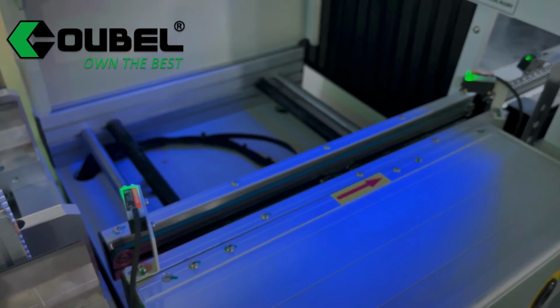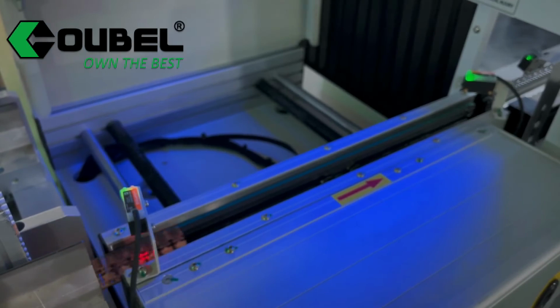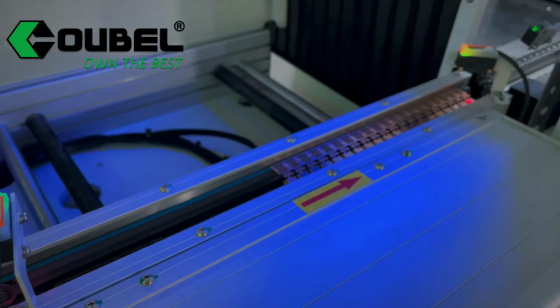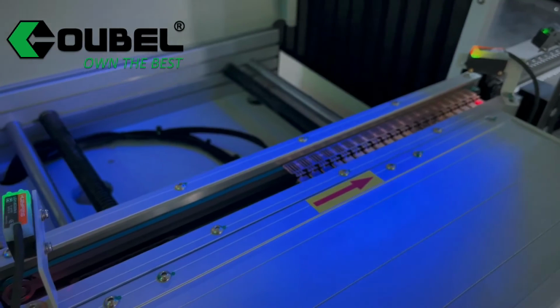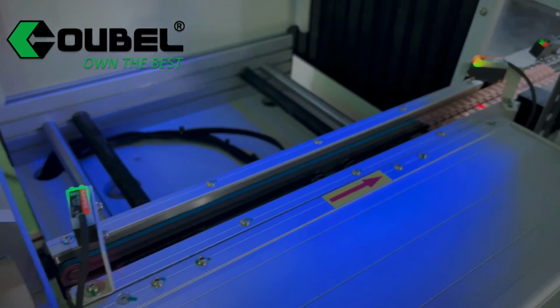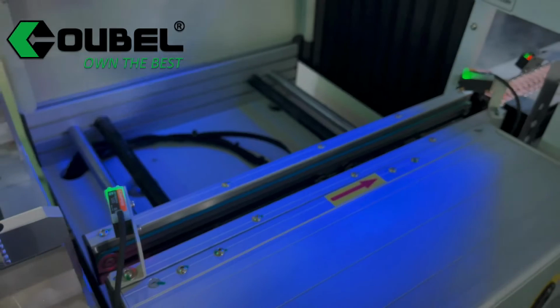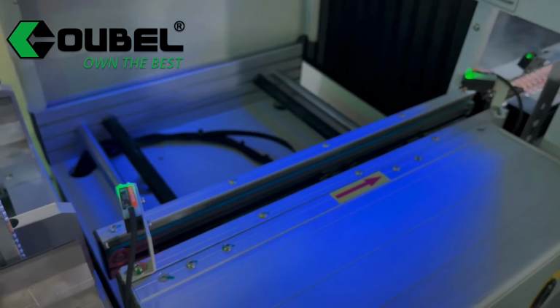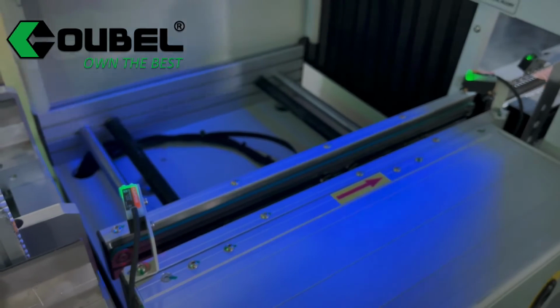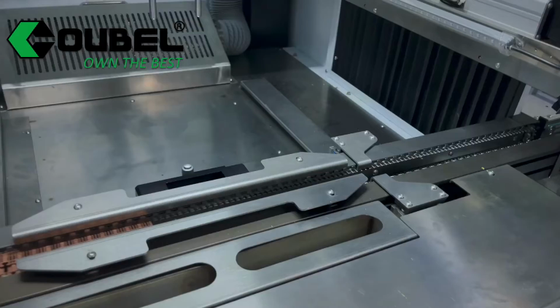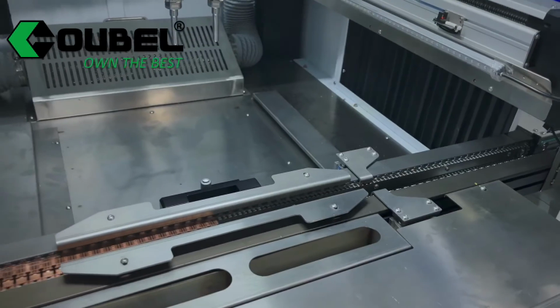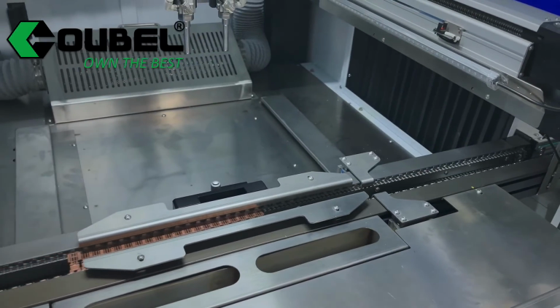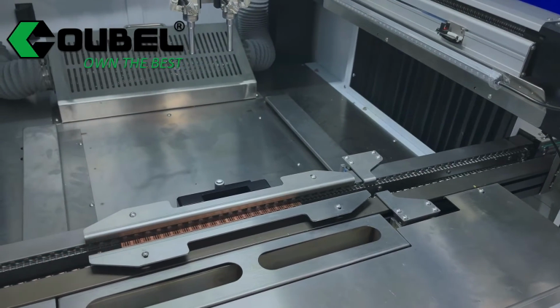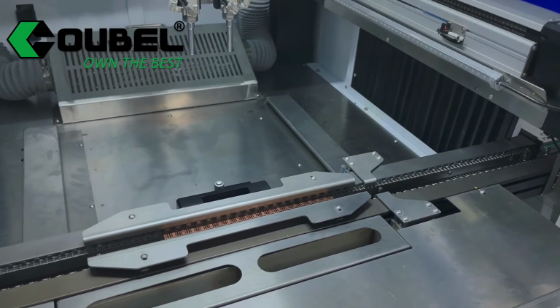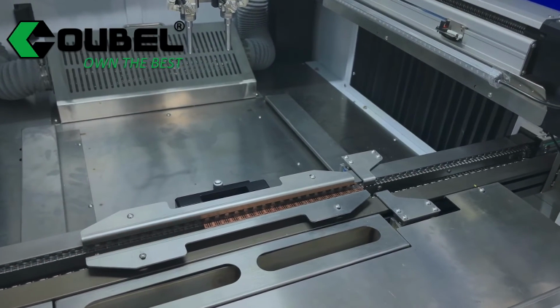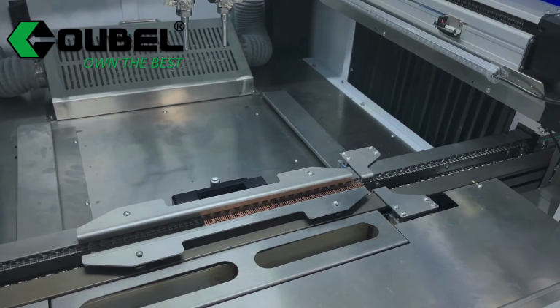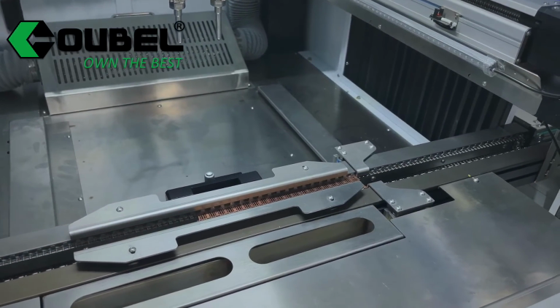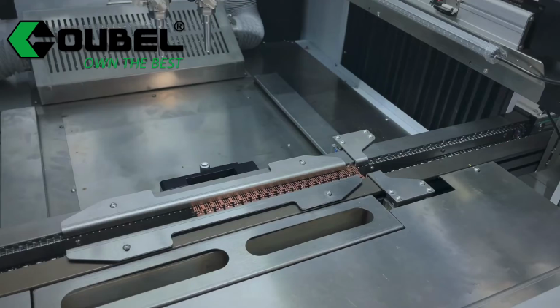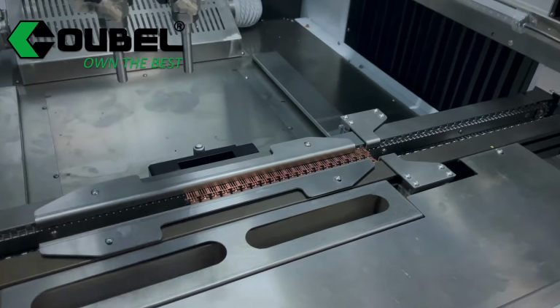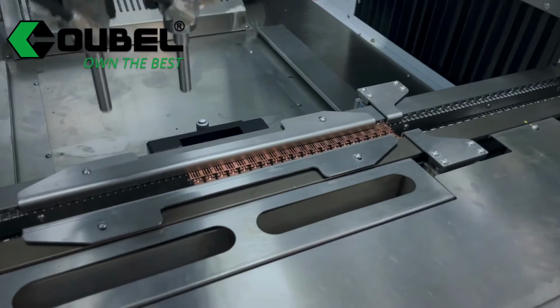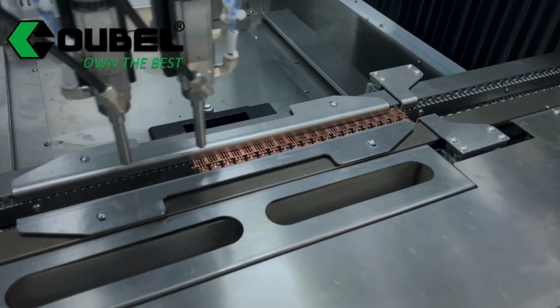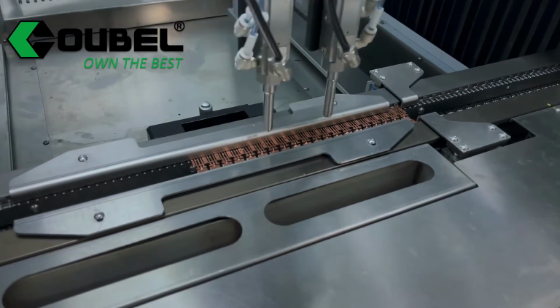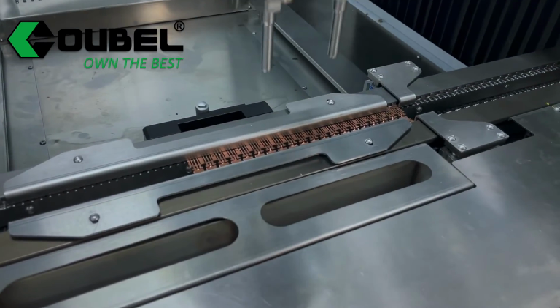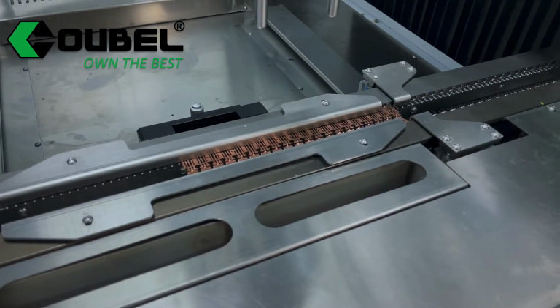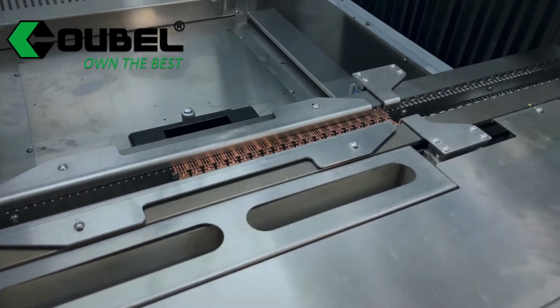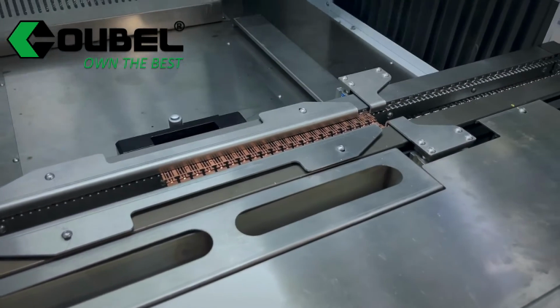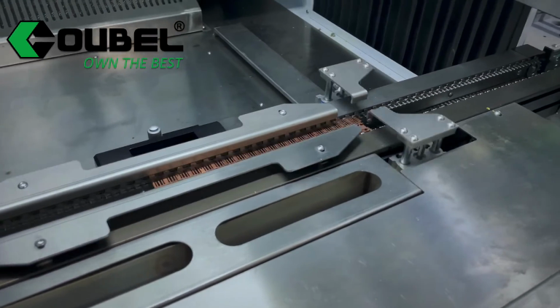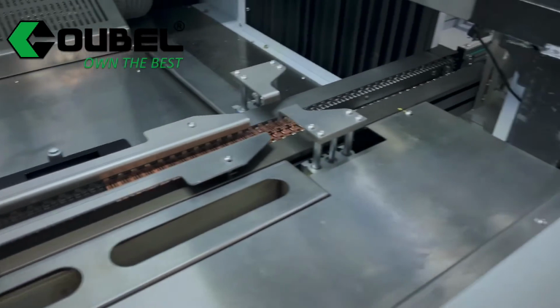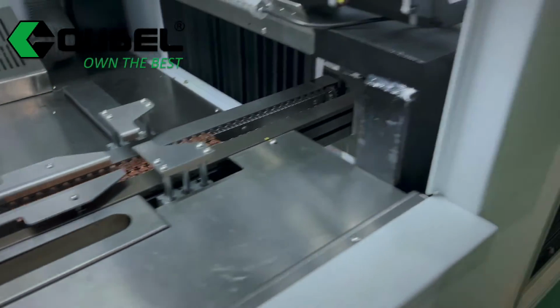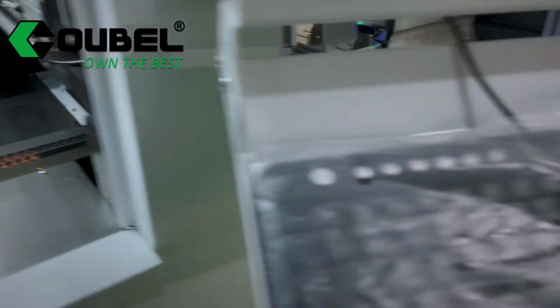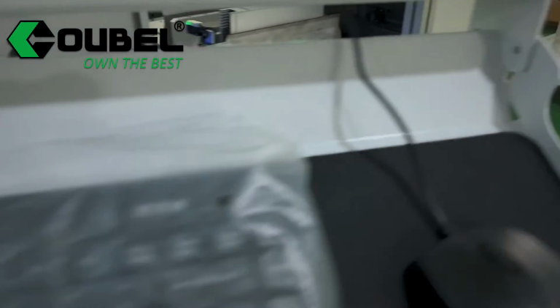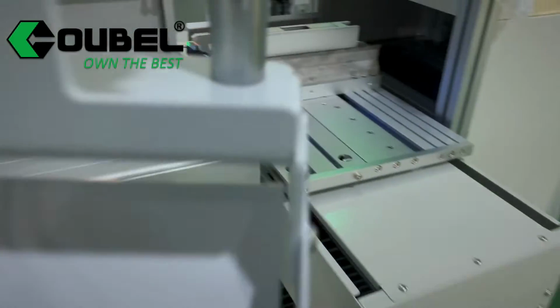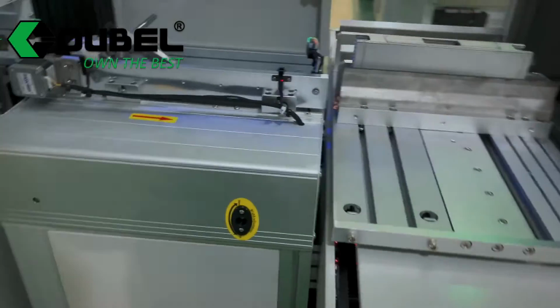The auto loader applies to several models, so we can set the transmission pitch freely. Now the board enters into the conformal coating machine. After this process, the board will go into the special unloader.